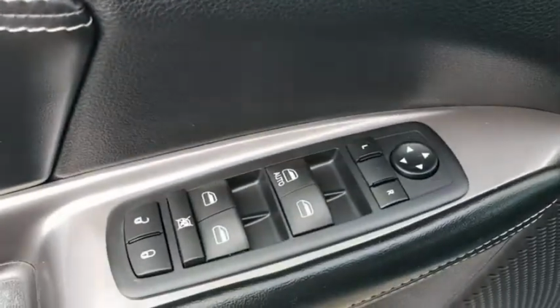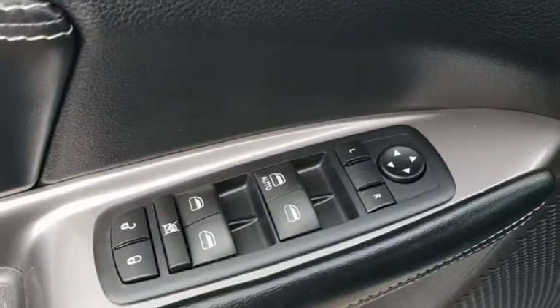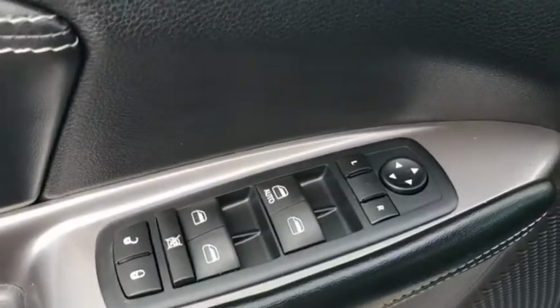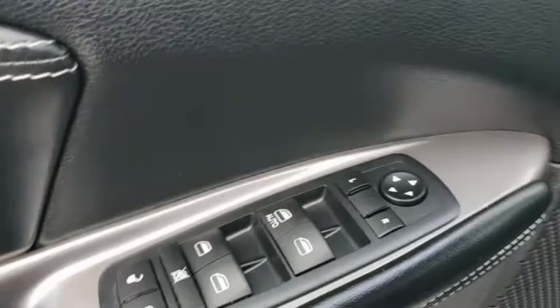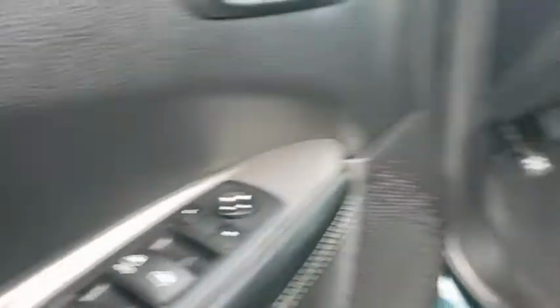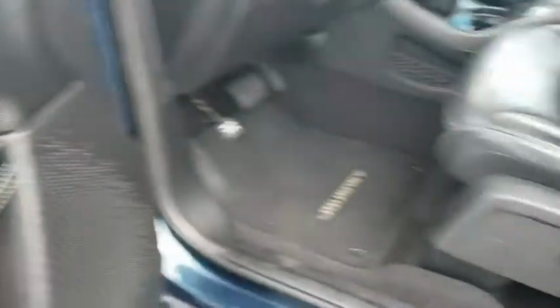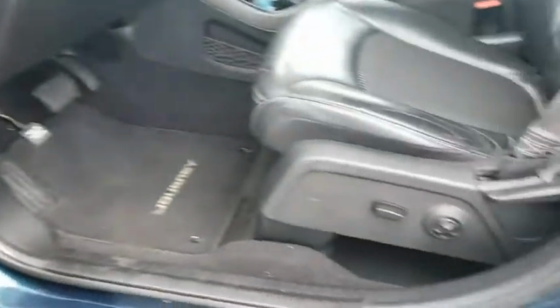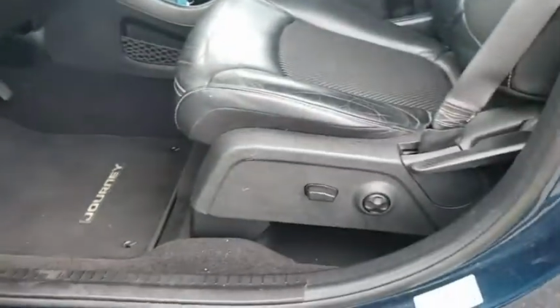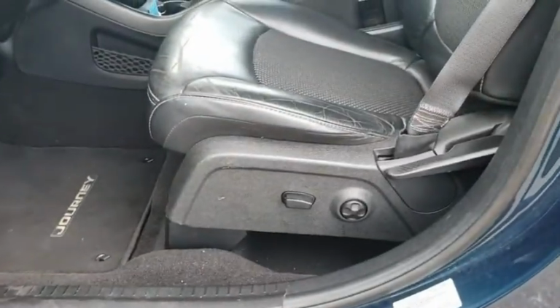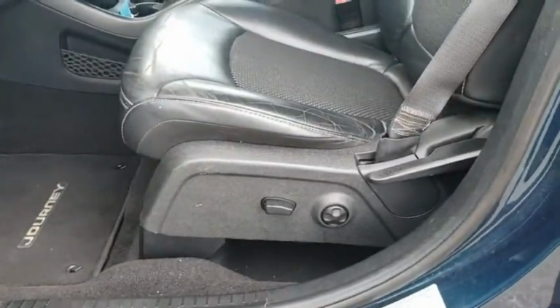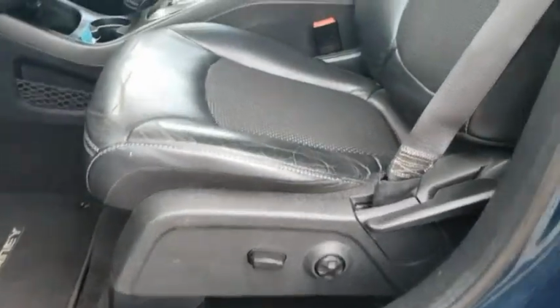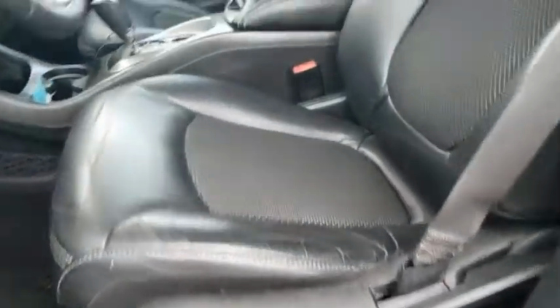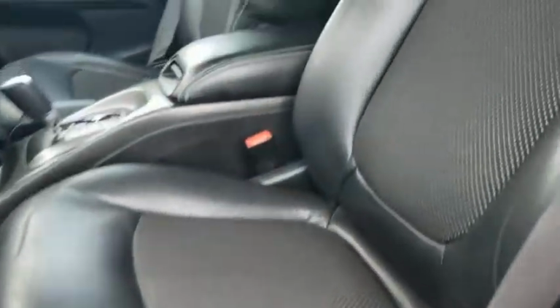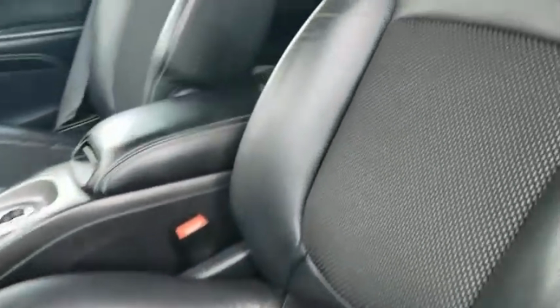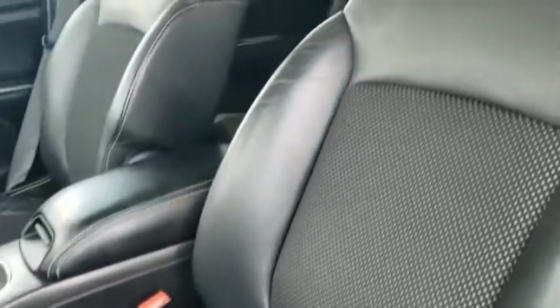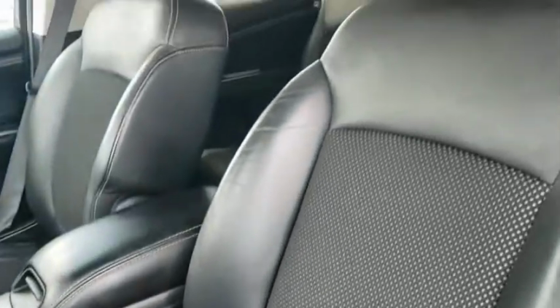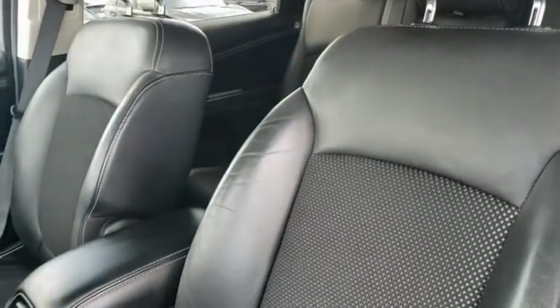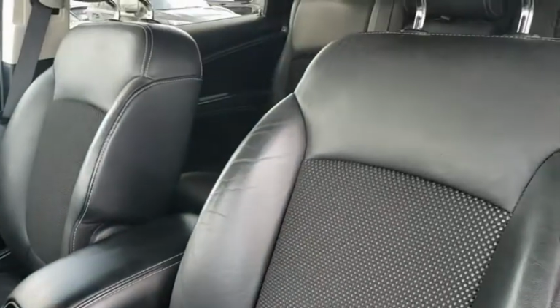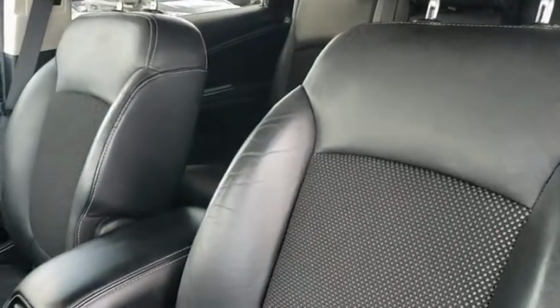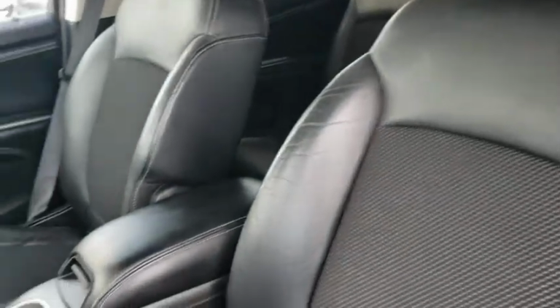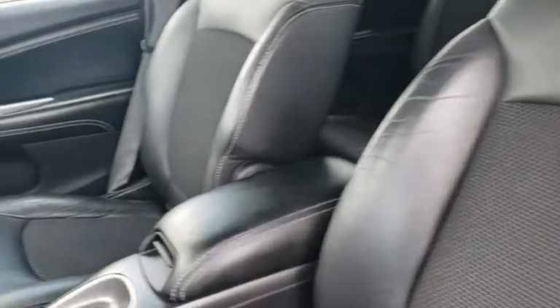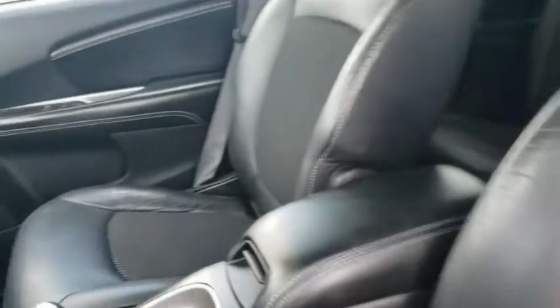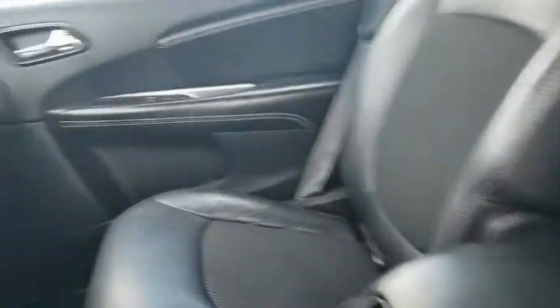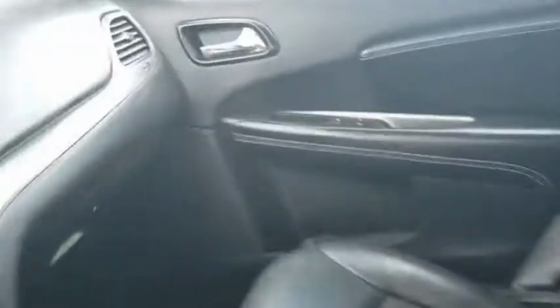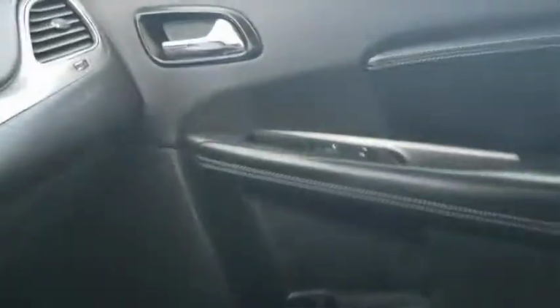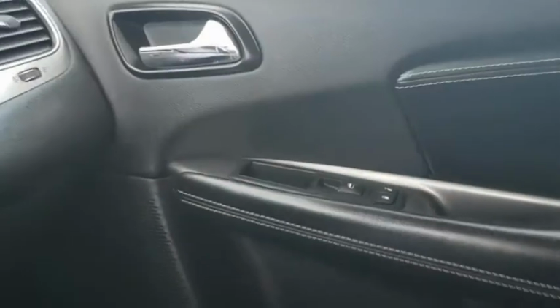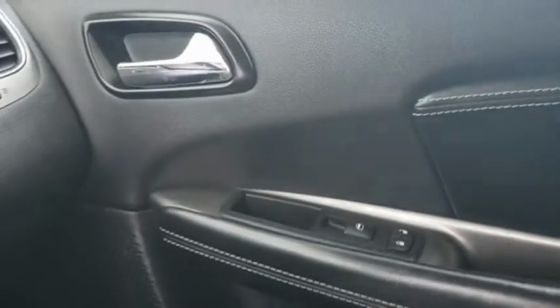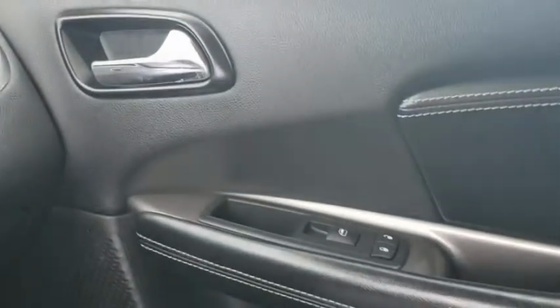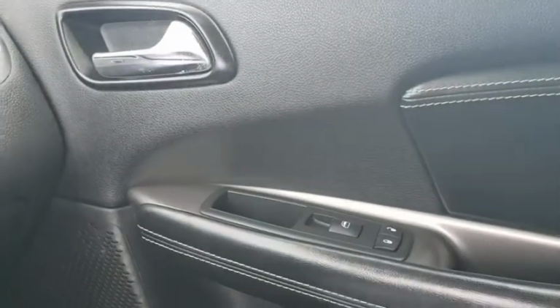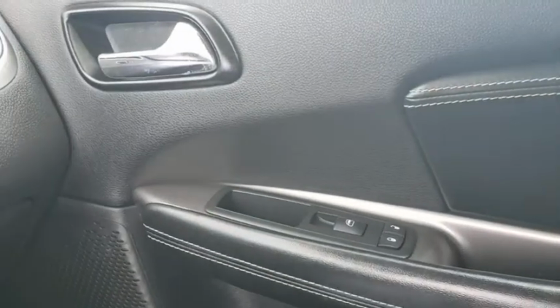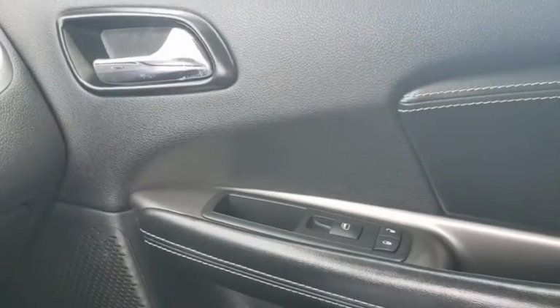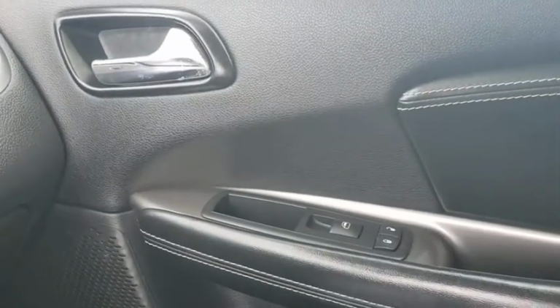AM-FM stereo radio, front-wheel drive, rear defrost, MP3 player. Take this vehicle for a spin and see why so many shoppers are now proud owners.